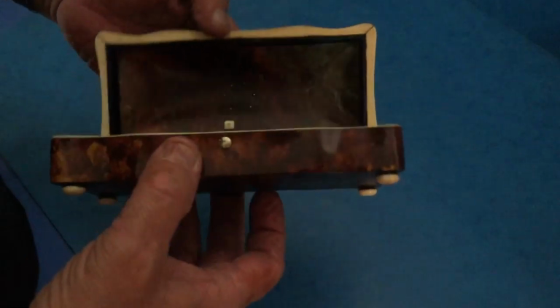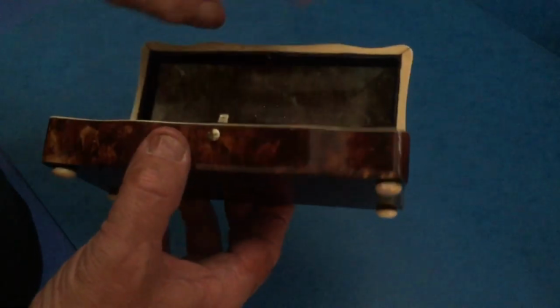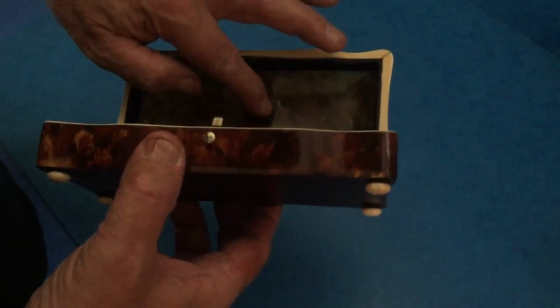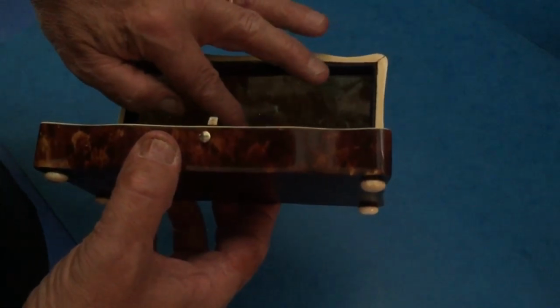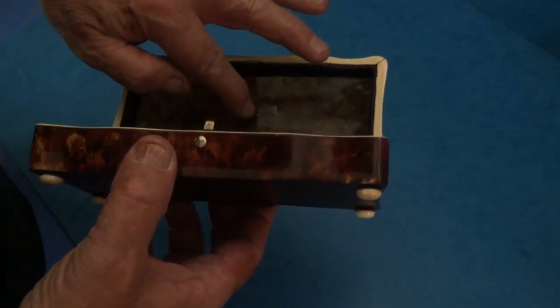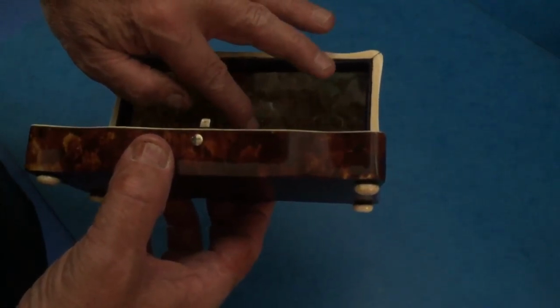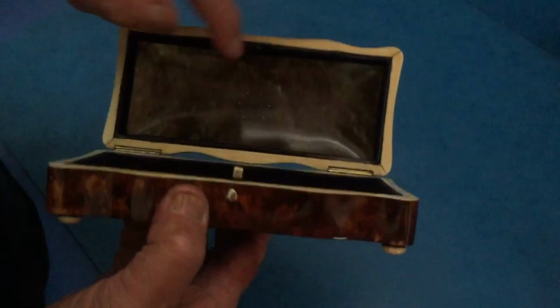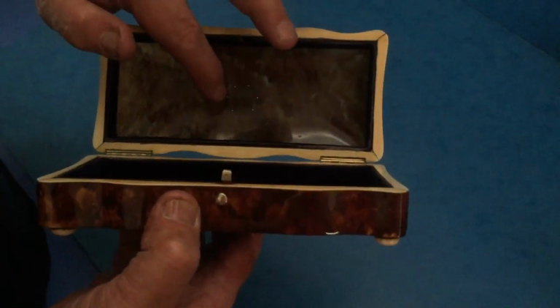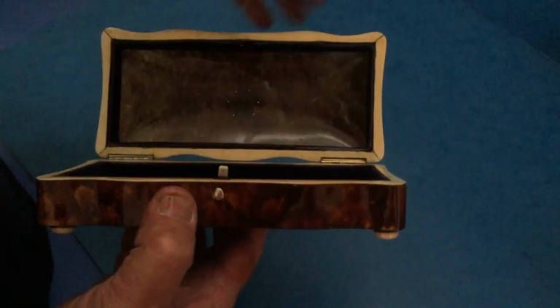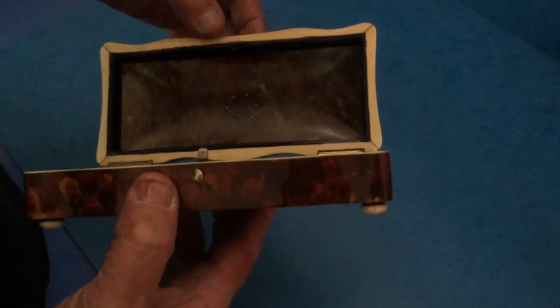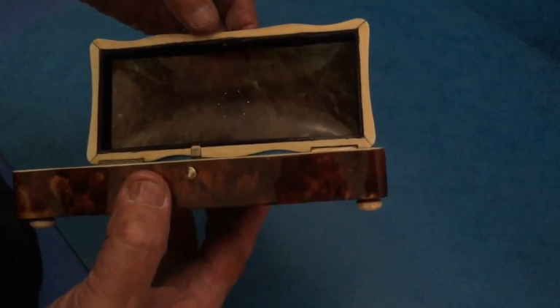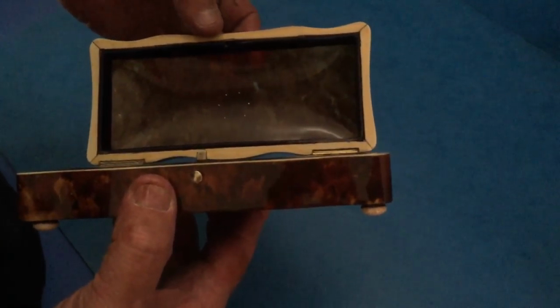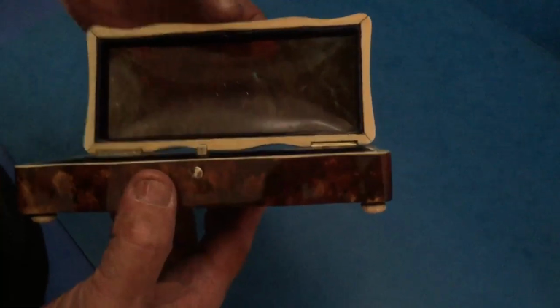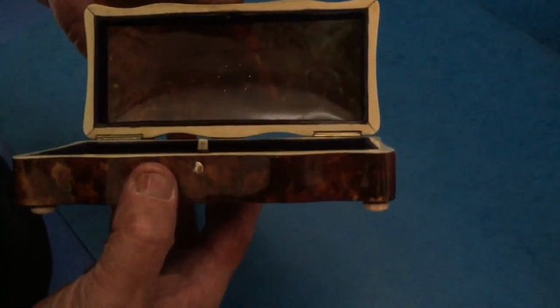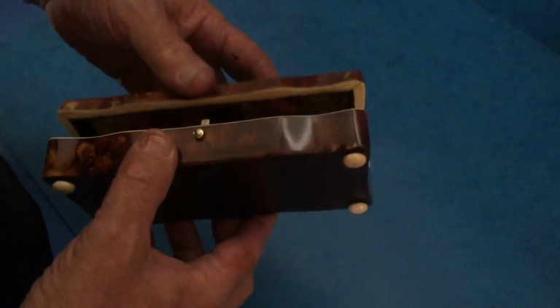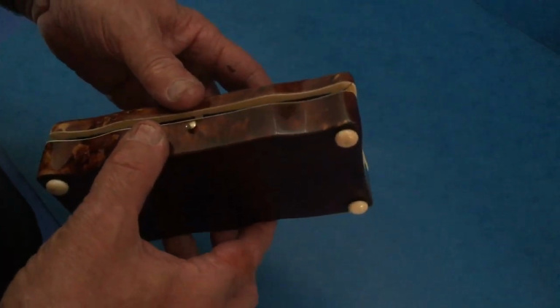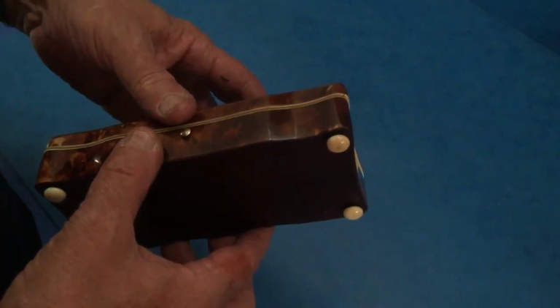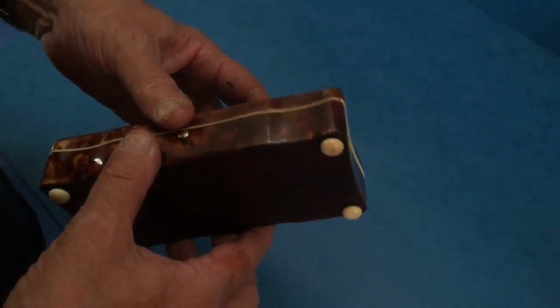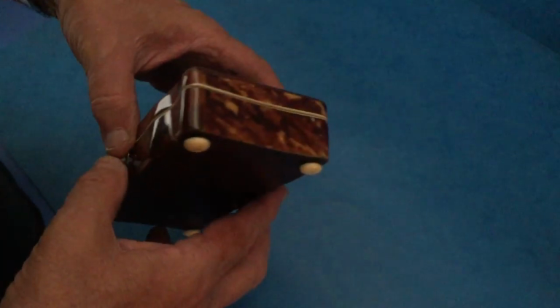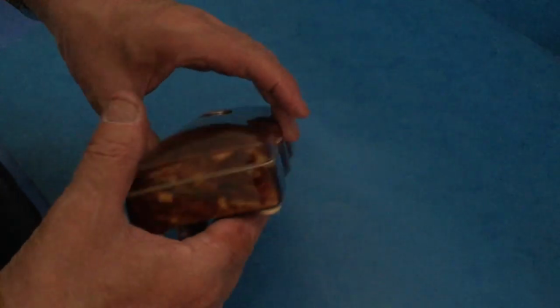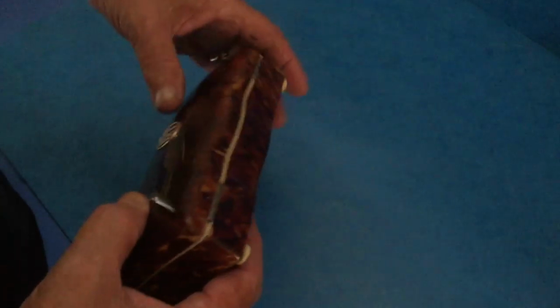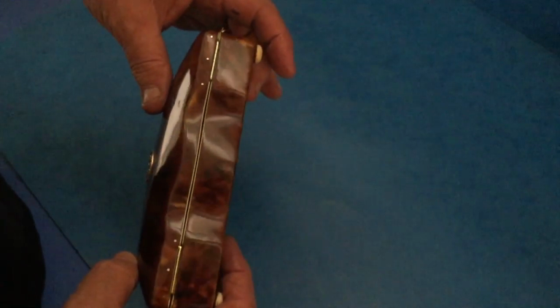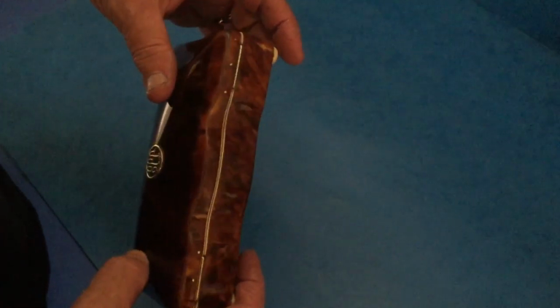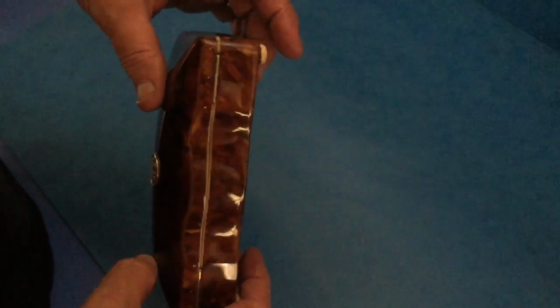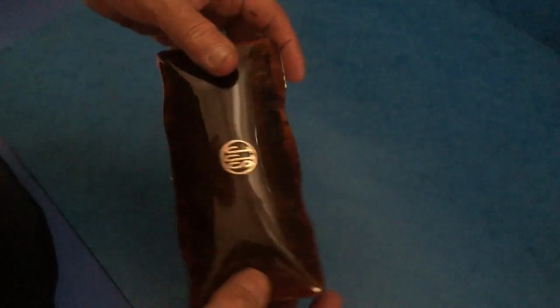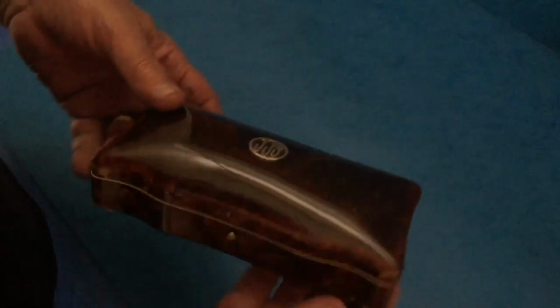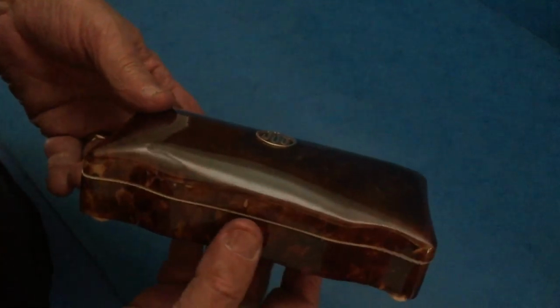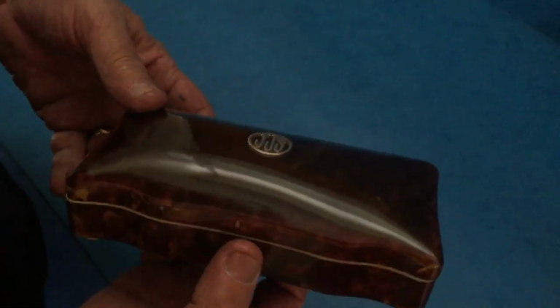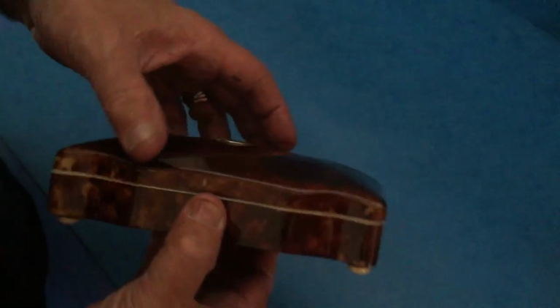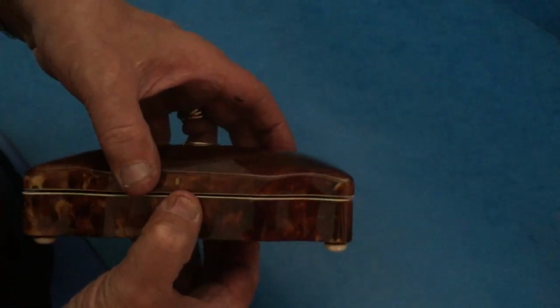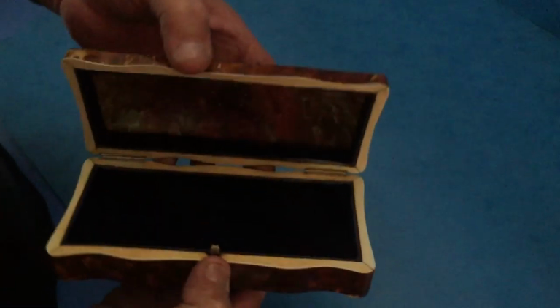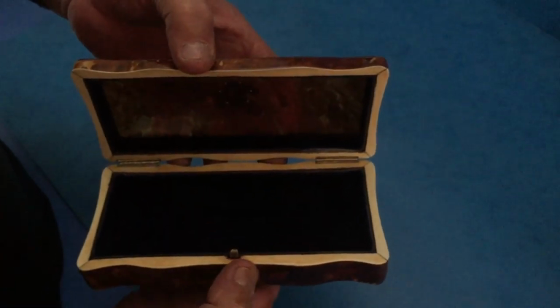You can see the way the top has been set — it's been done very professionally, pinned on, sits on ivory feet, and is in beautiful condition. A lovely tortoiseshell box. Thank you very much.